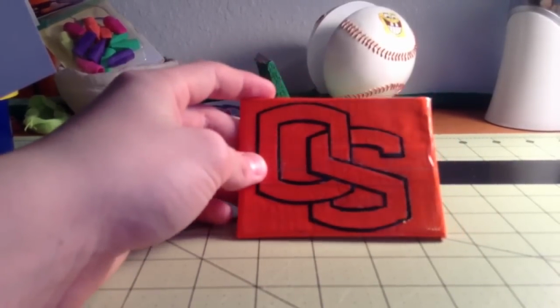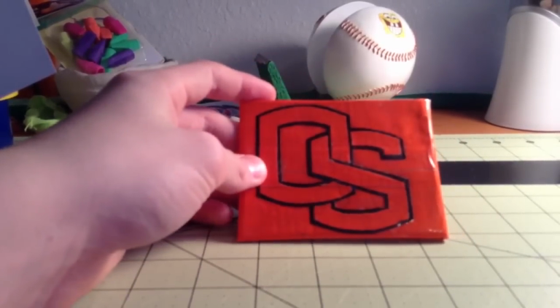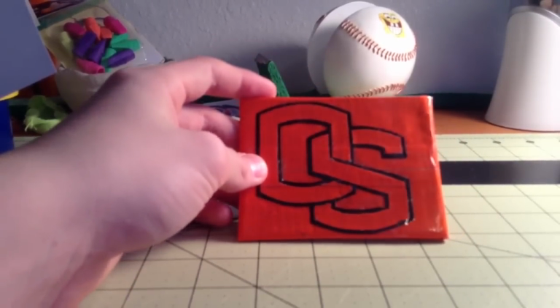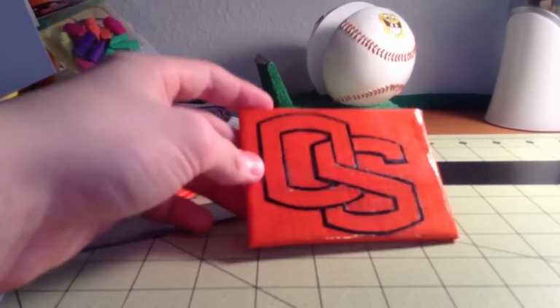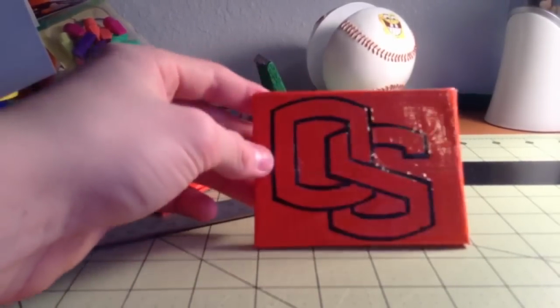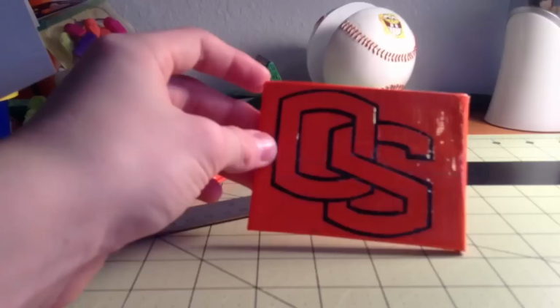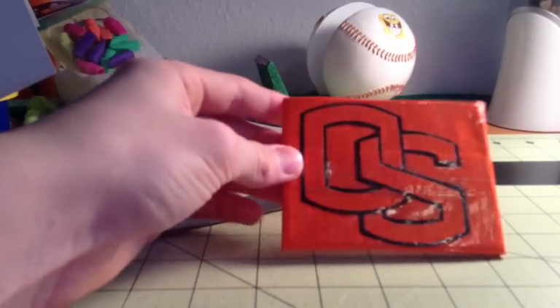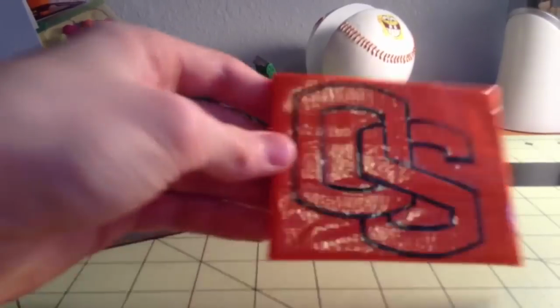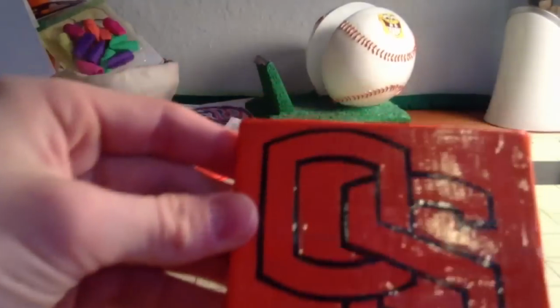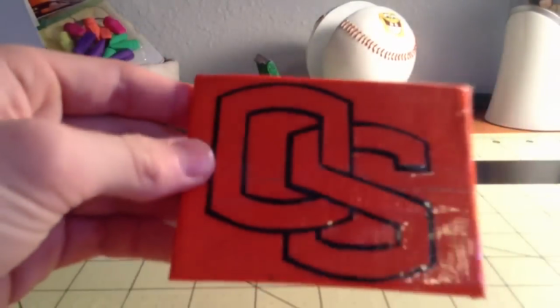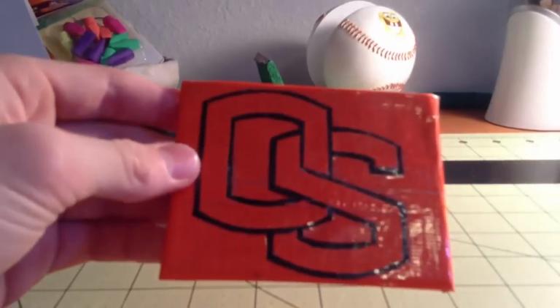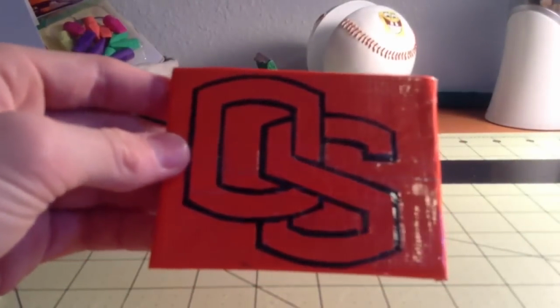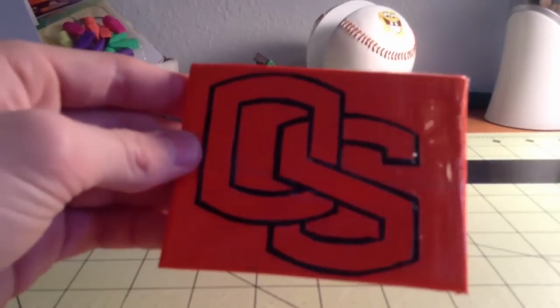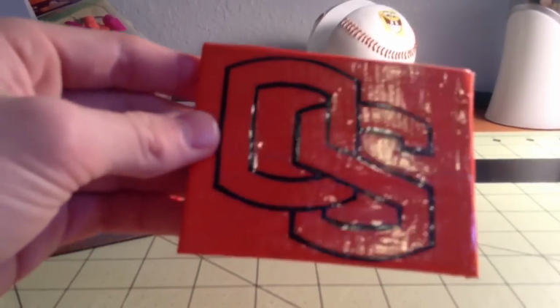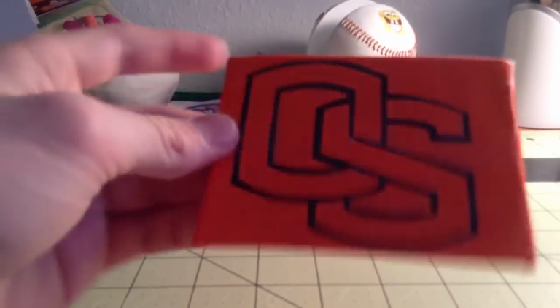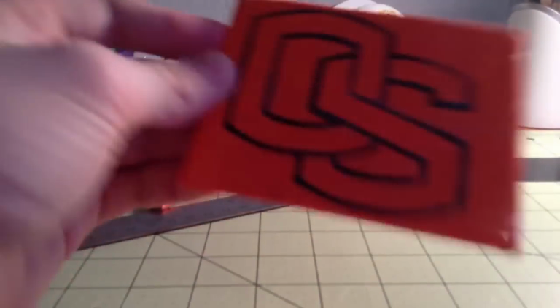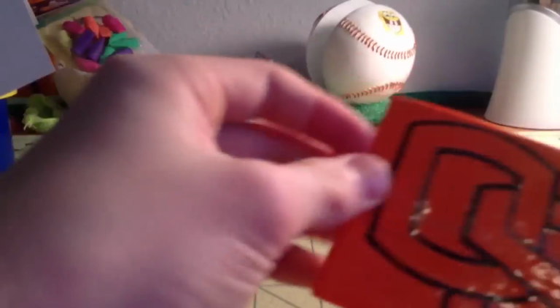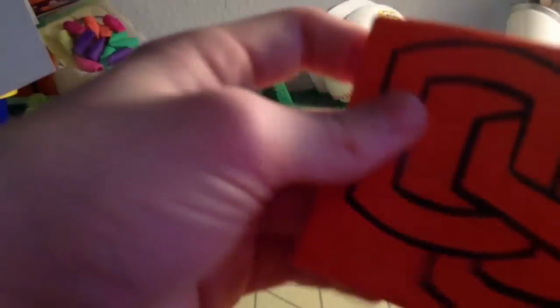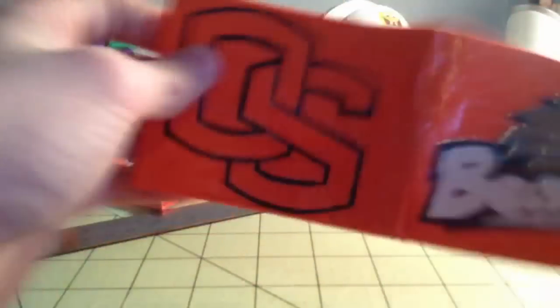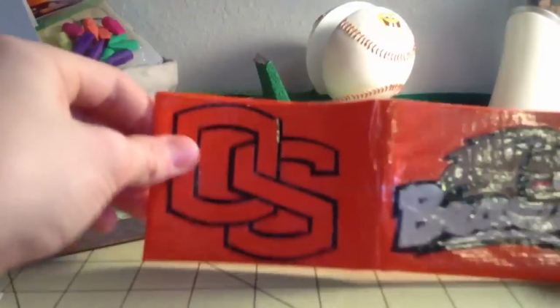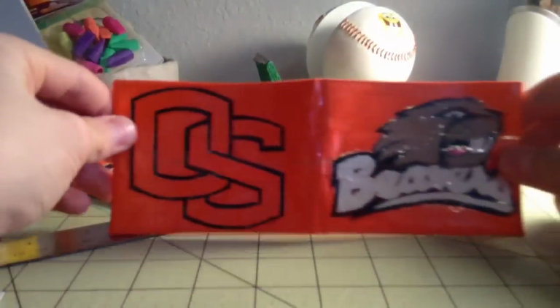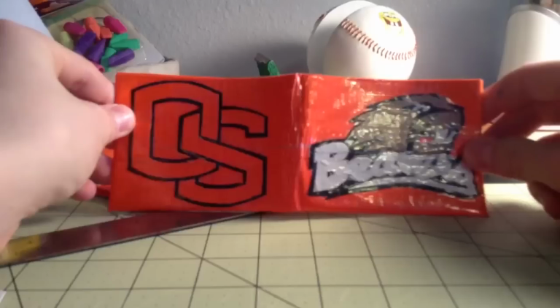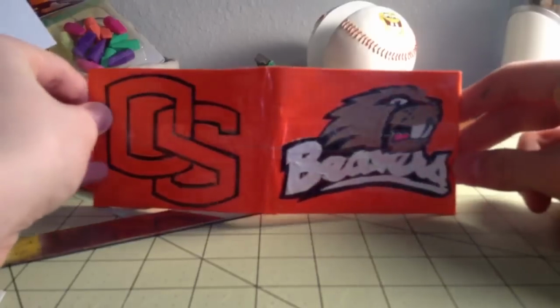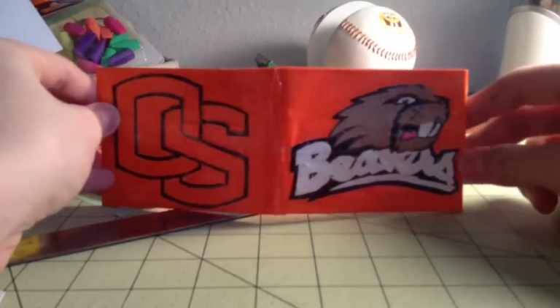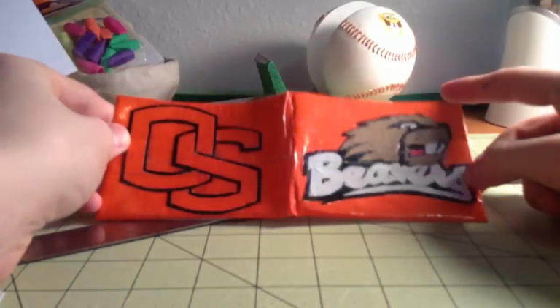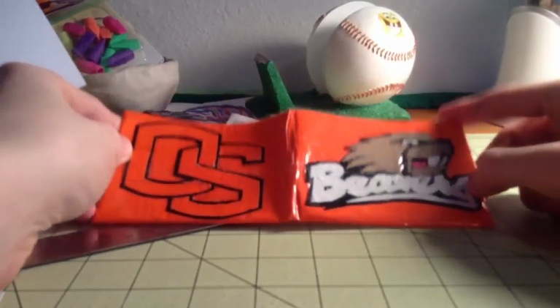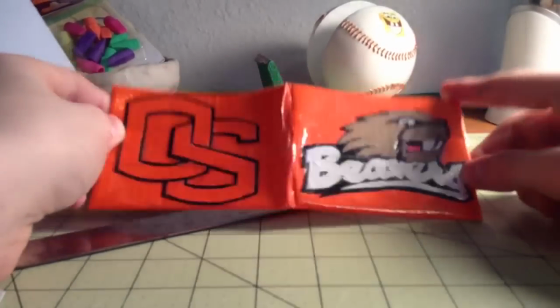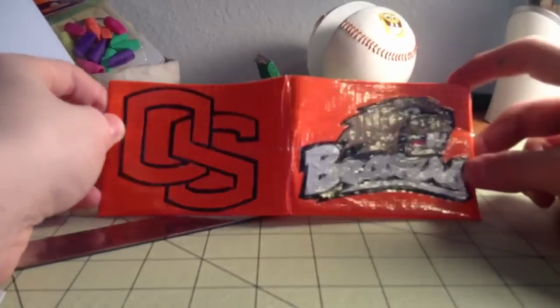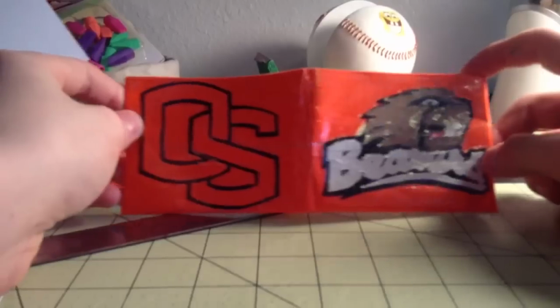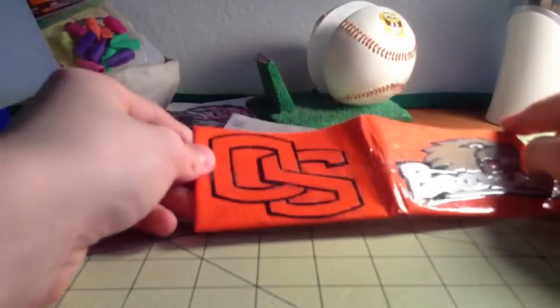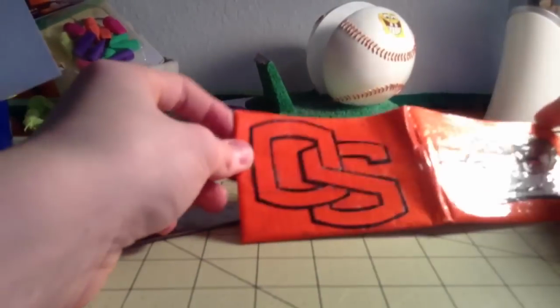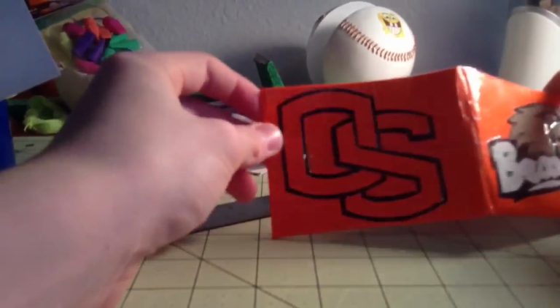It's the Oregon State University logo, I believe. Turned out really nice — it's a really clean cut. I'm really happy with how it came out. So here's the whole outside. It is covered in clear tape, so there's a bit of glare on it. Both sides are.